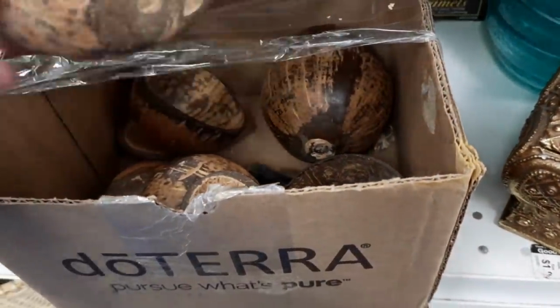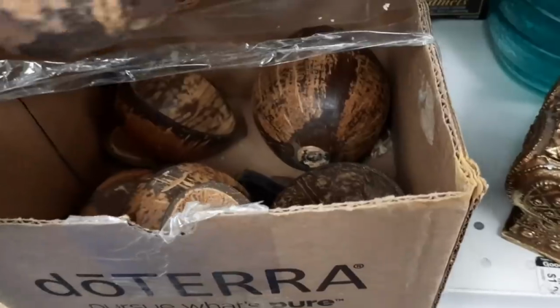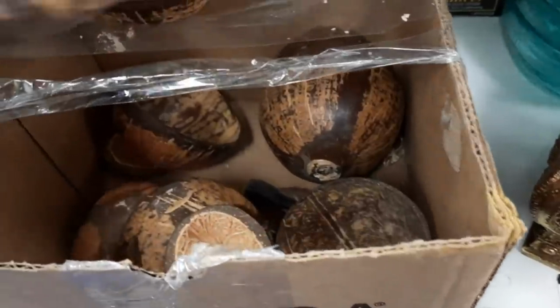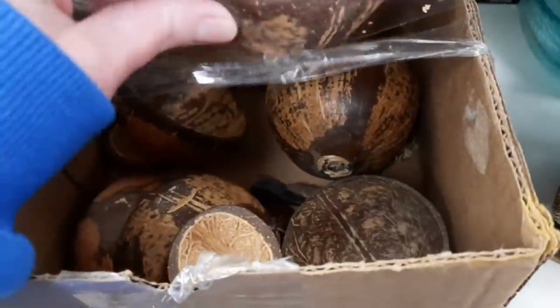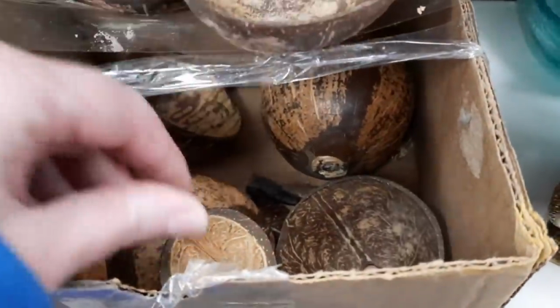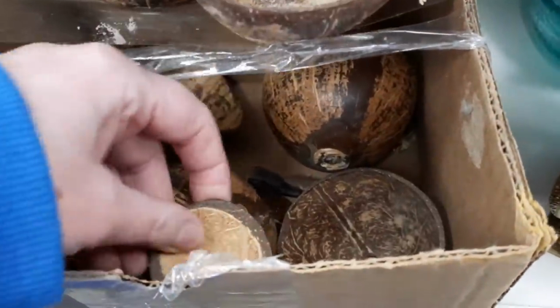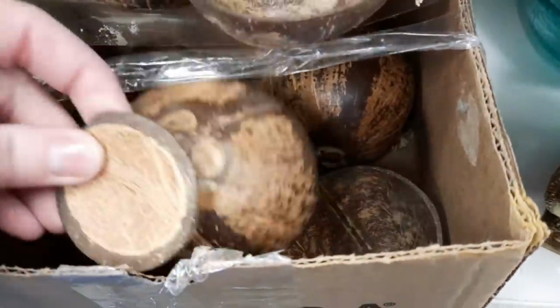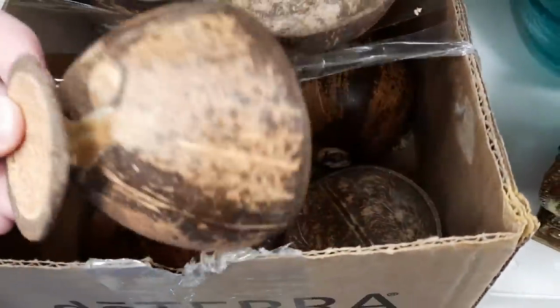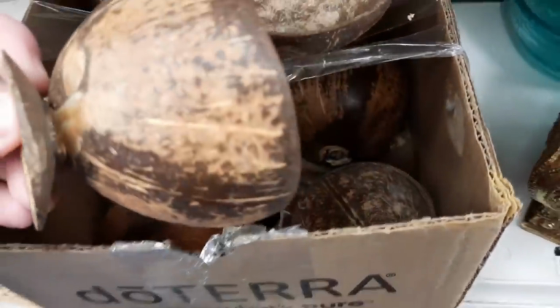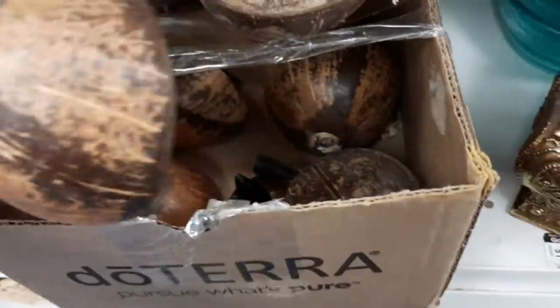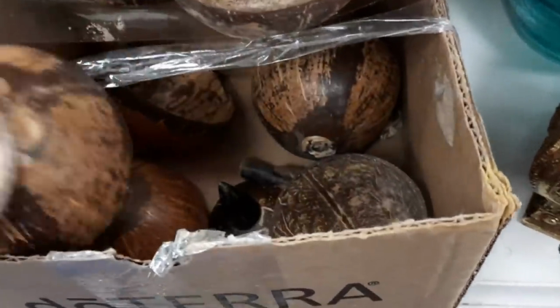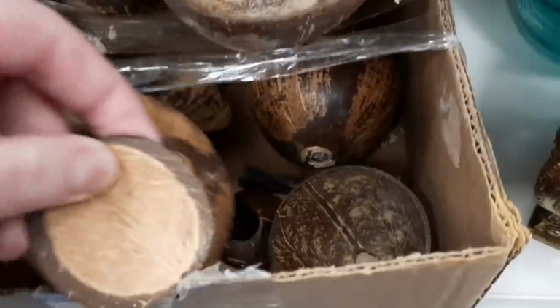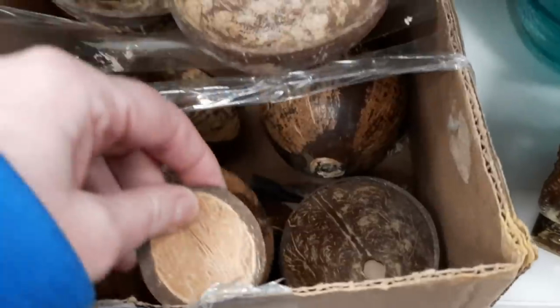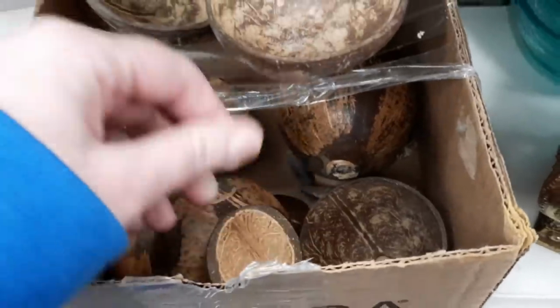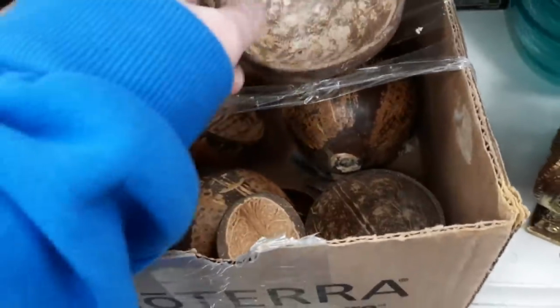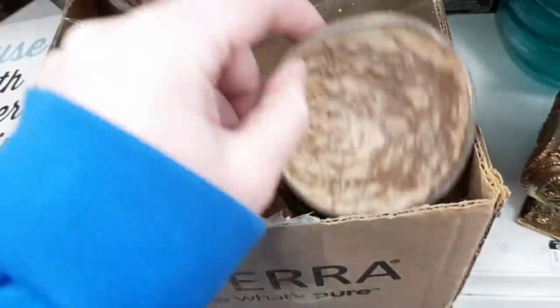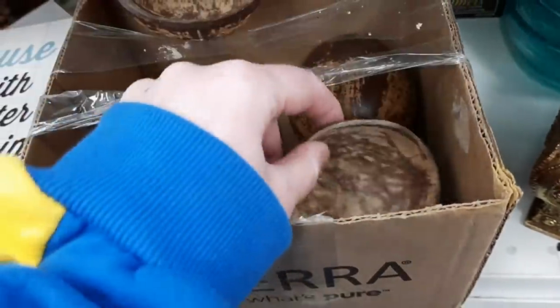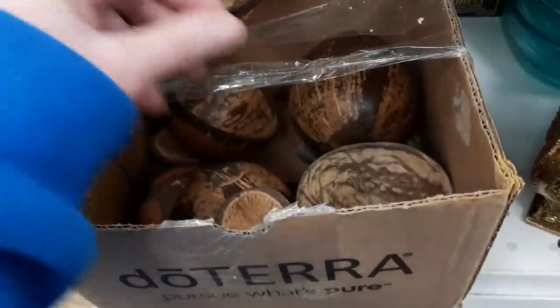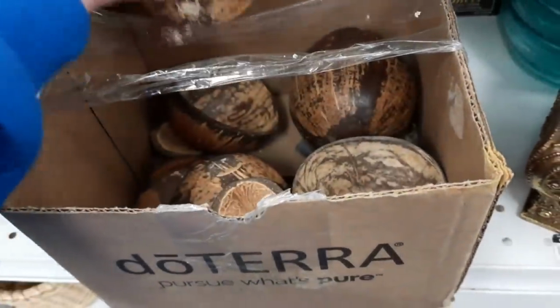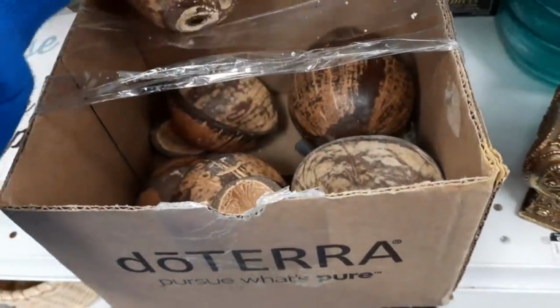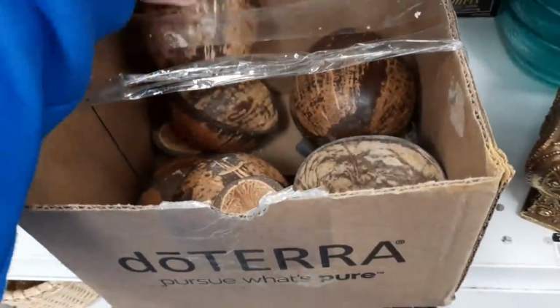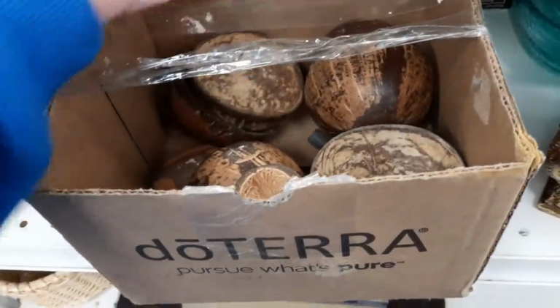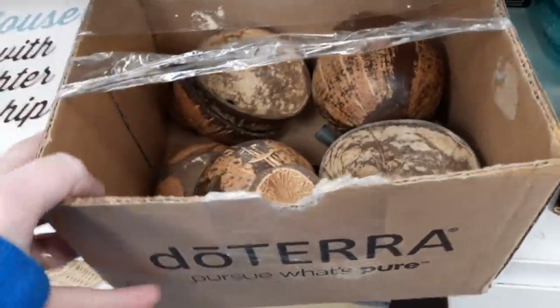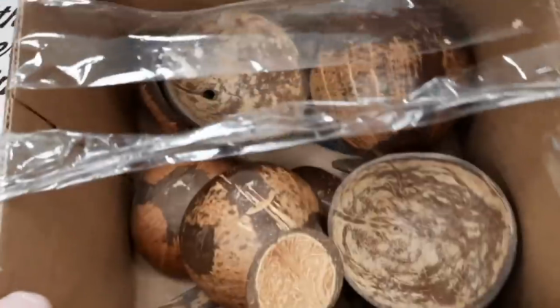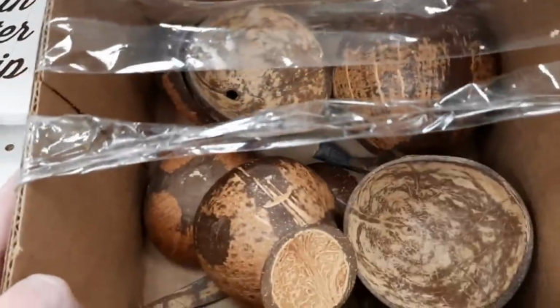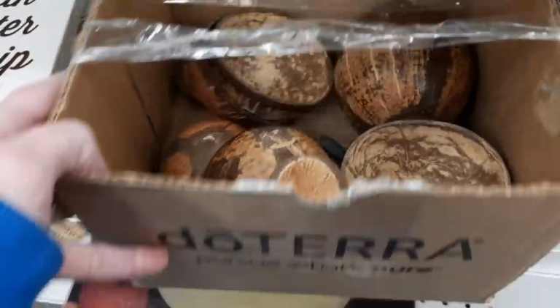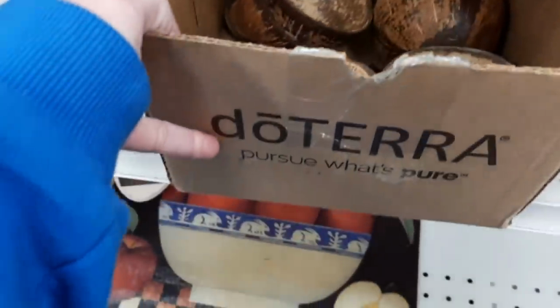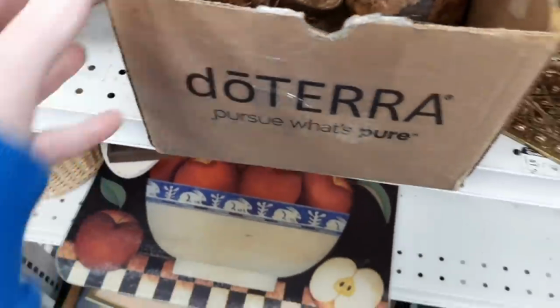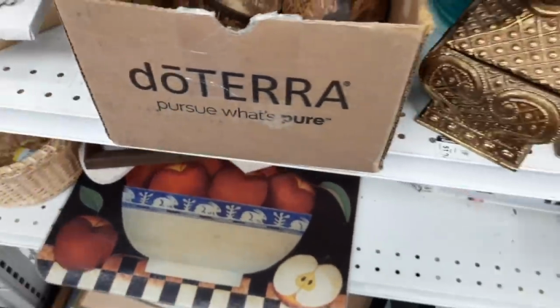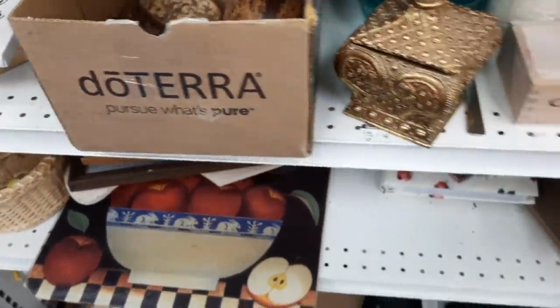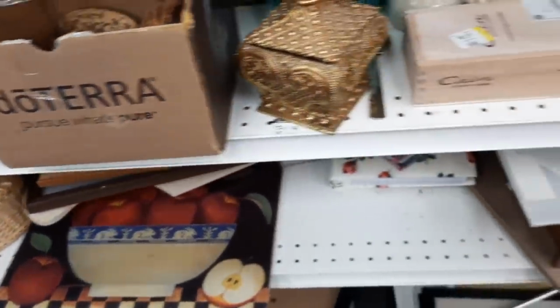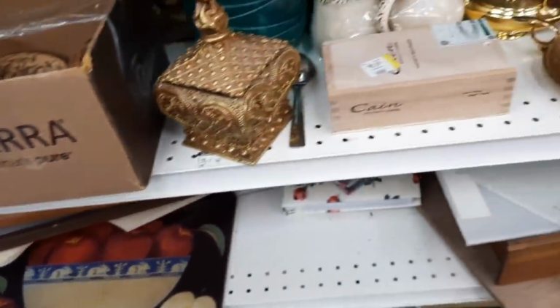I found a whole bunch of cups and dishes made out of coconuts. I found that interesting — I'd never seen those before. A whole bunch of them, great for a tiki bar.